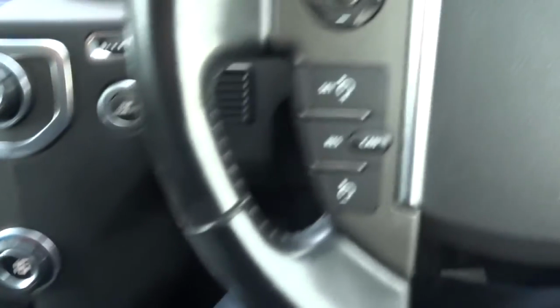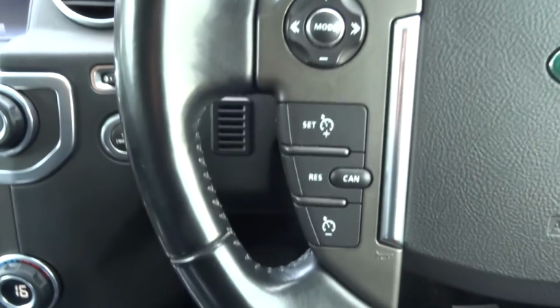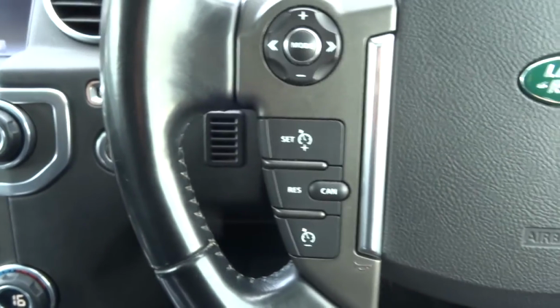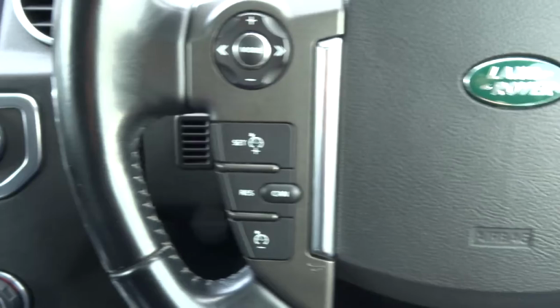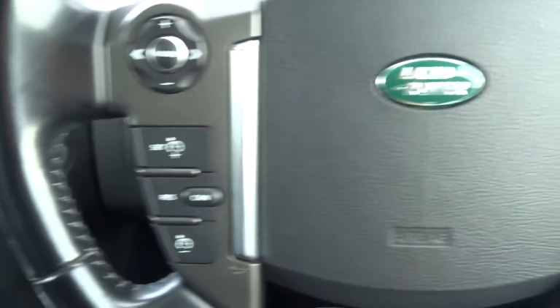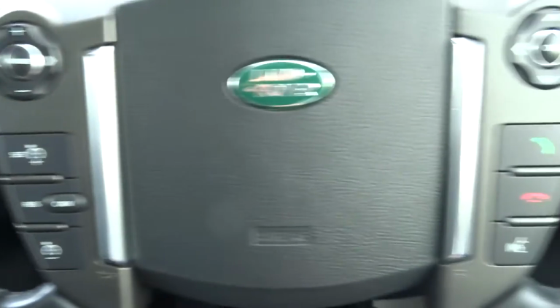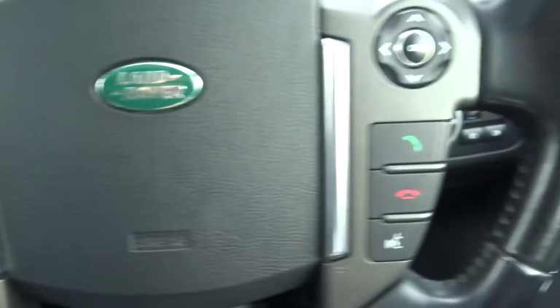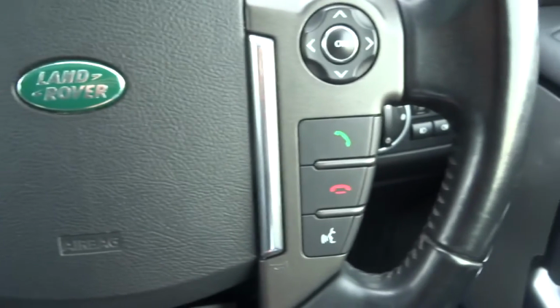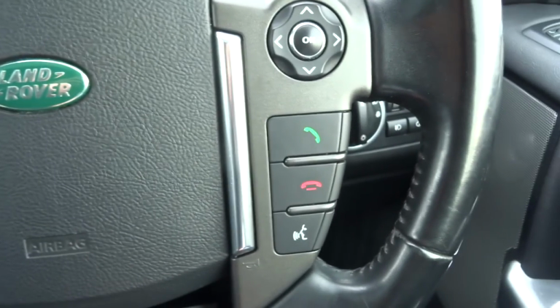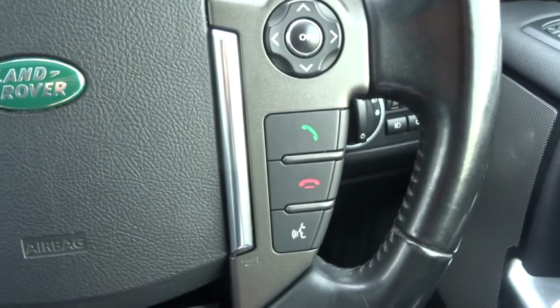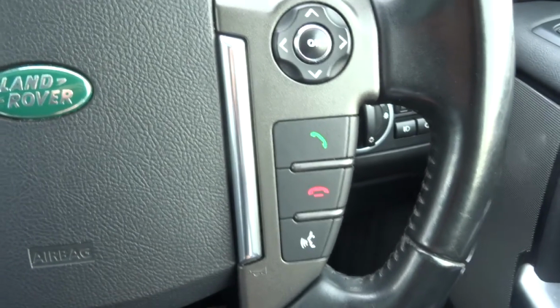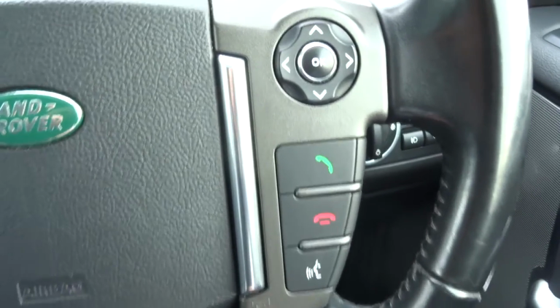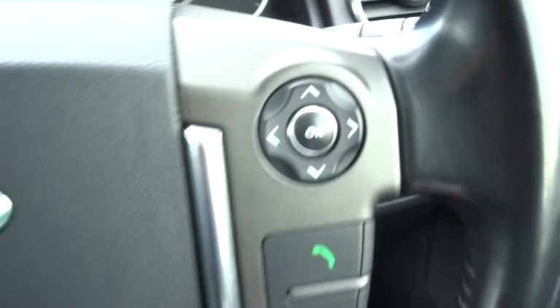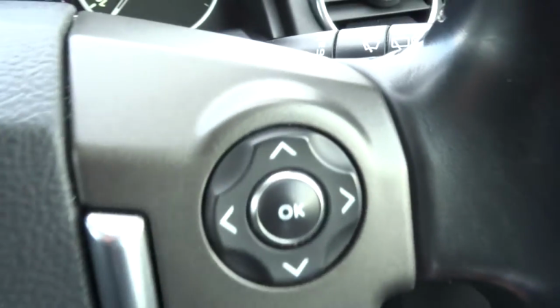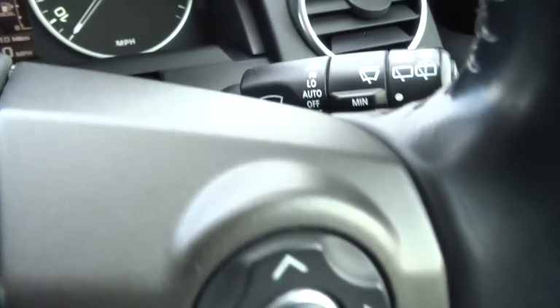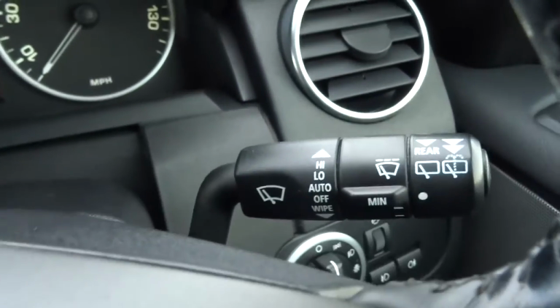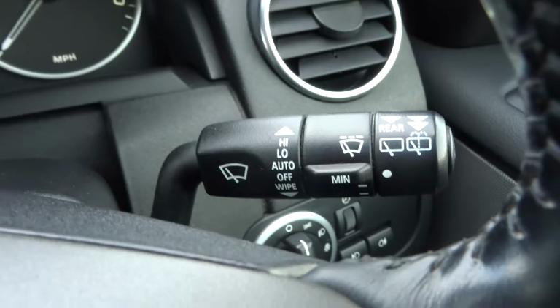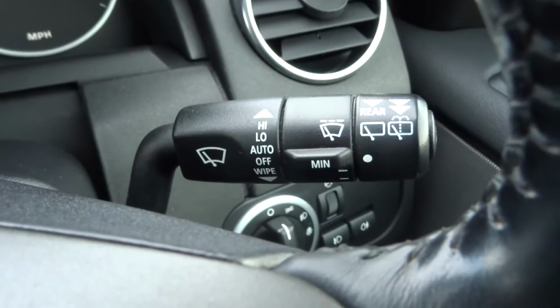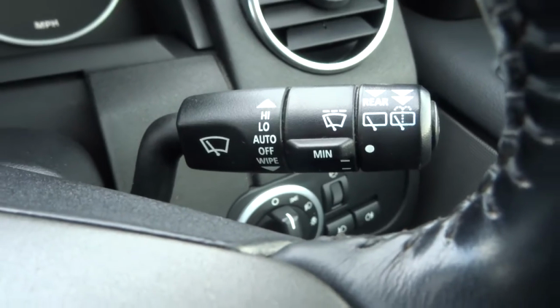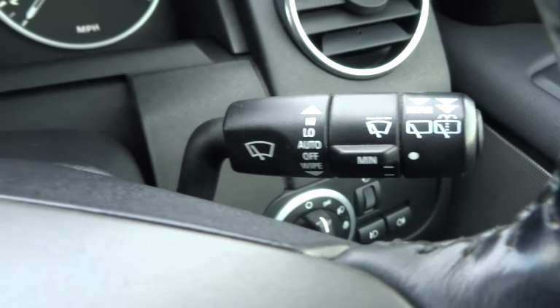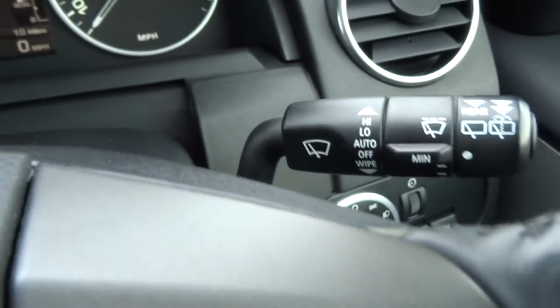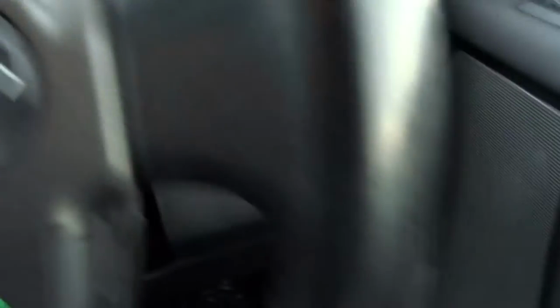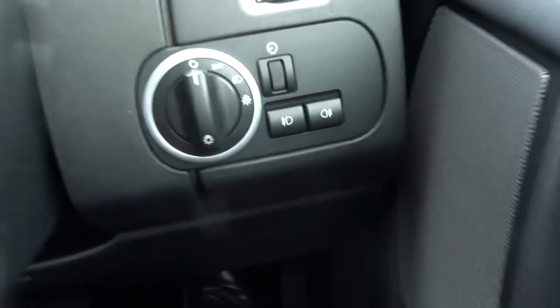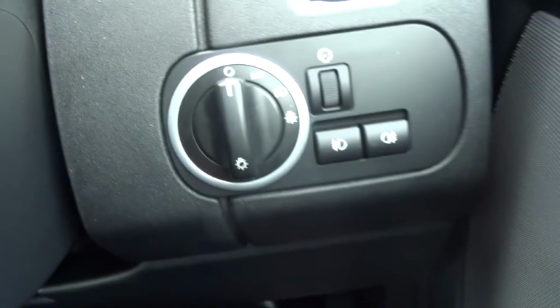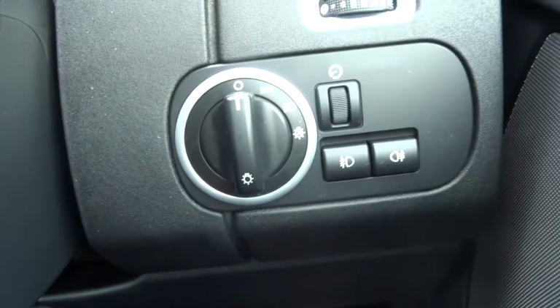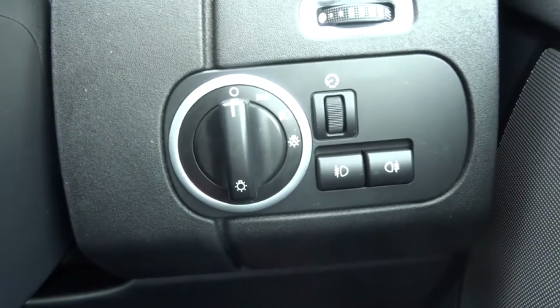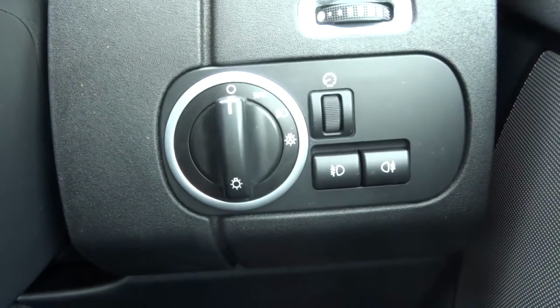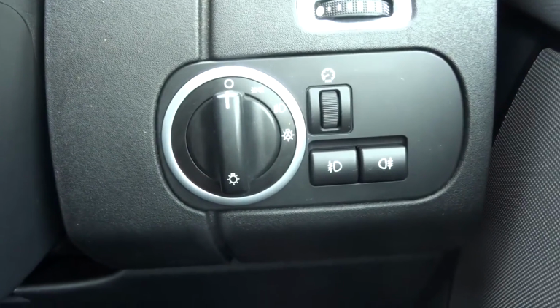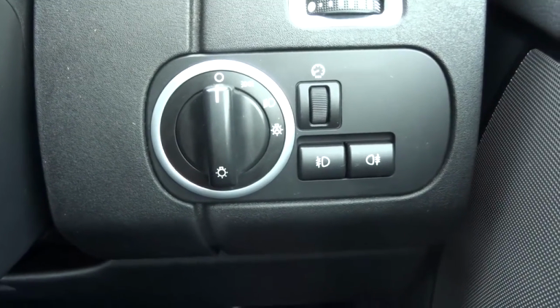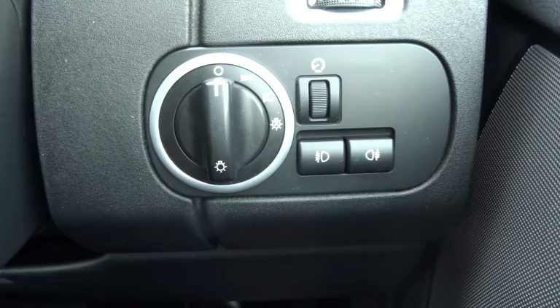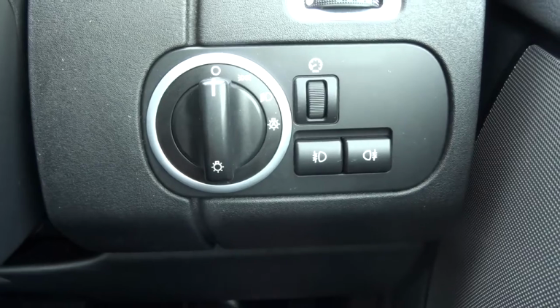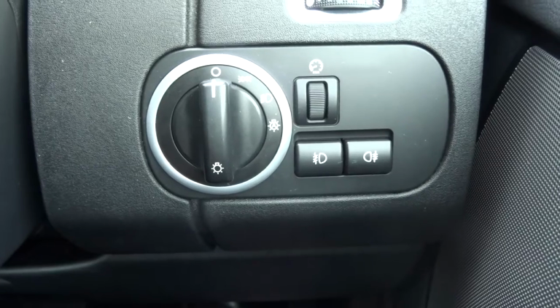Multifunctional steering wheel, cruise control, and your phone settings on there as well. You've got auto wipers, automatic lights — just pop it to auto and all you have to do is worry about the main beams.